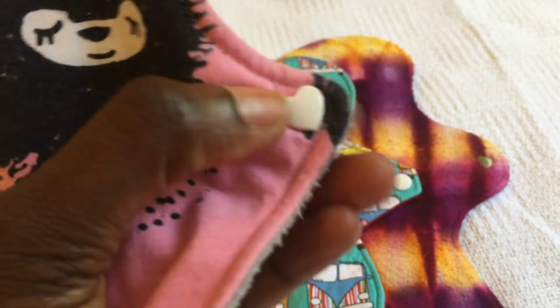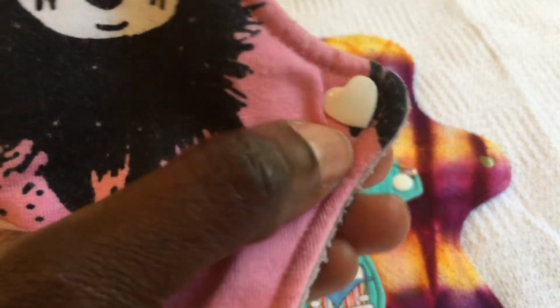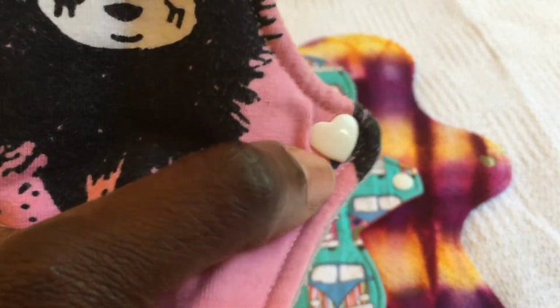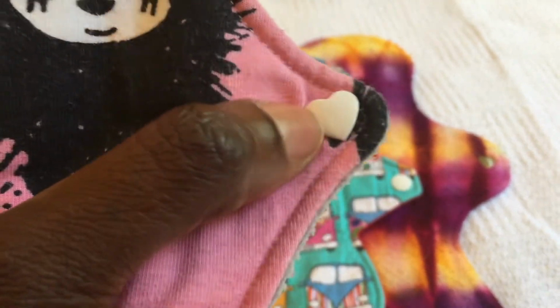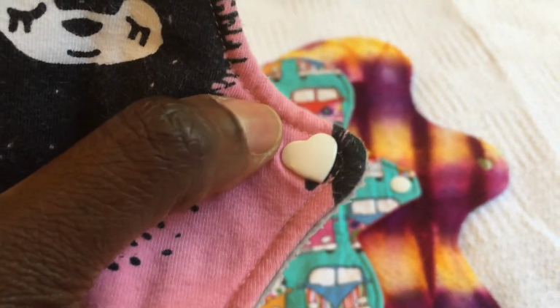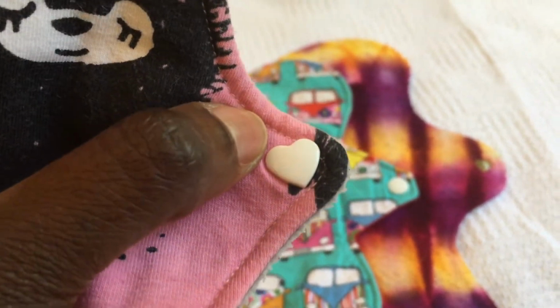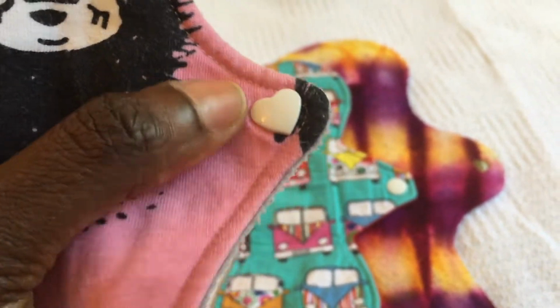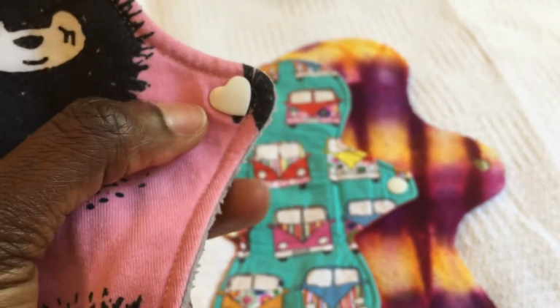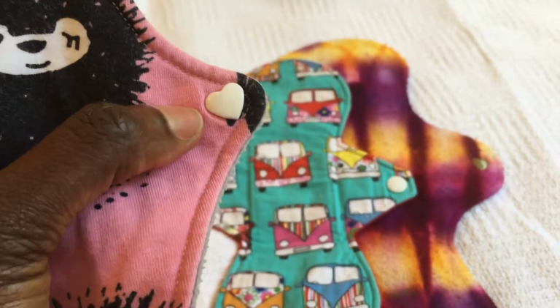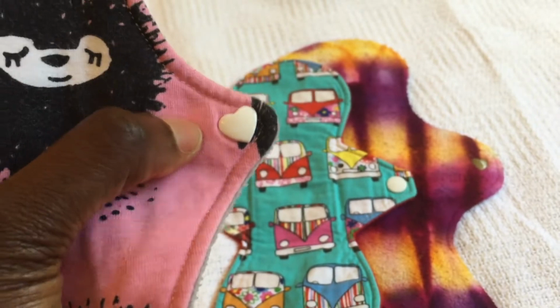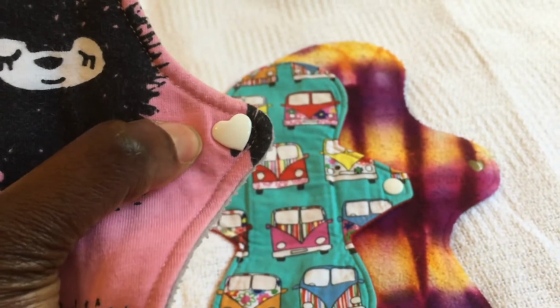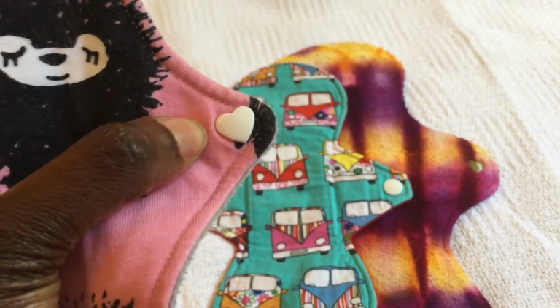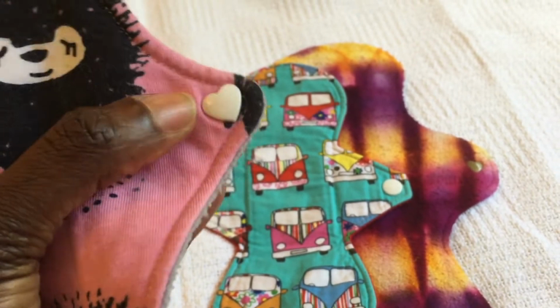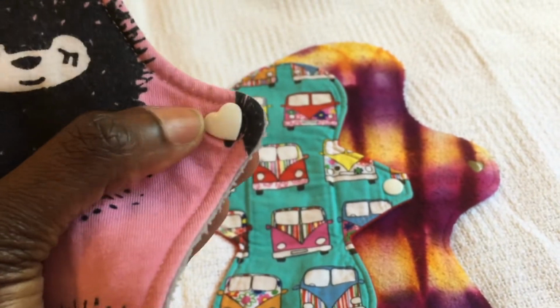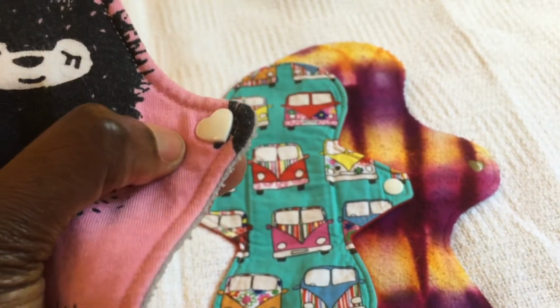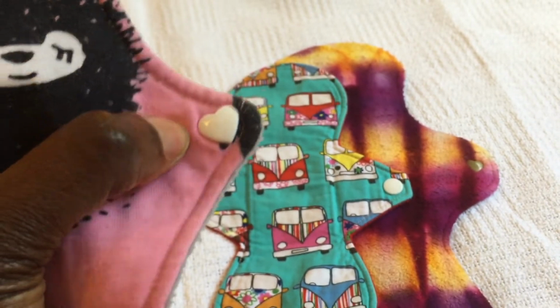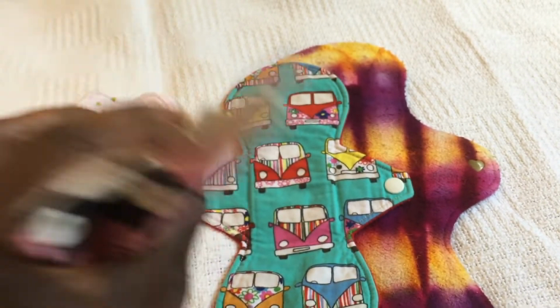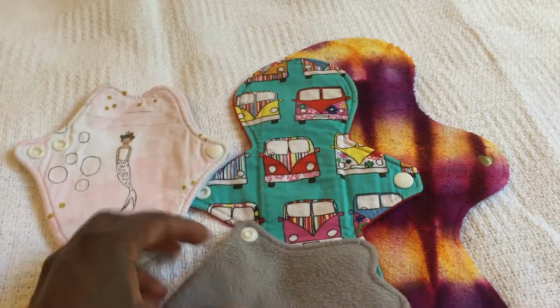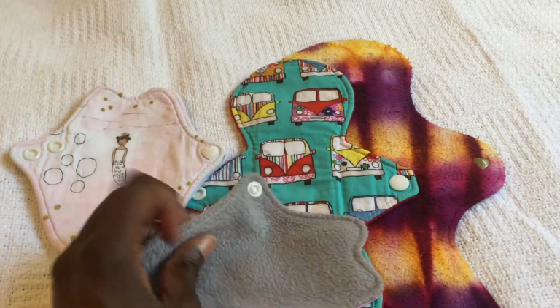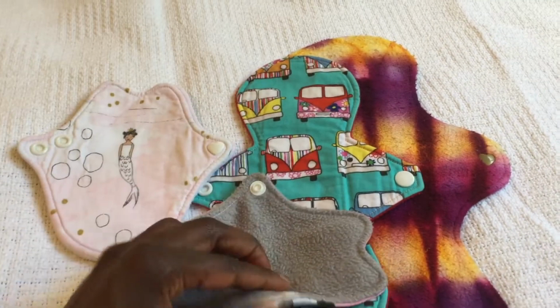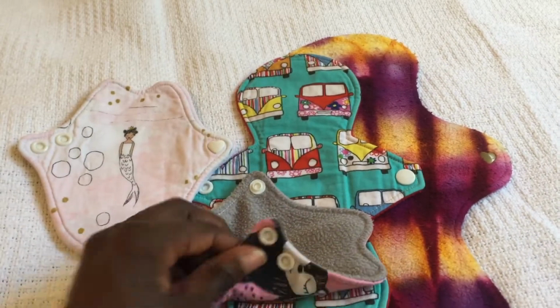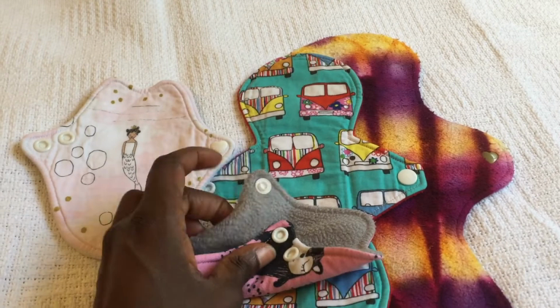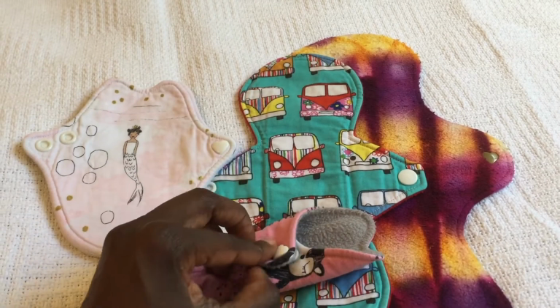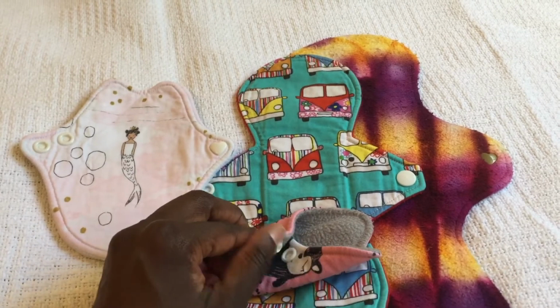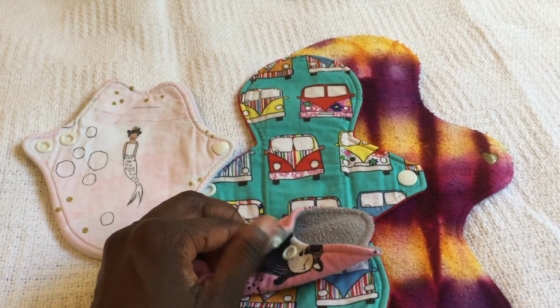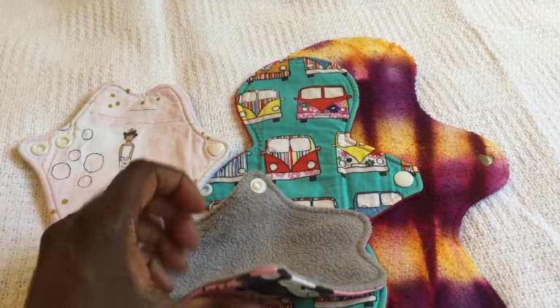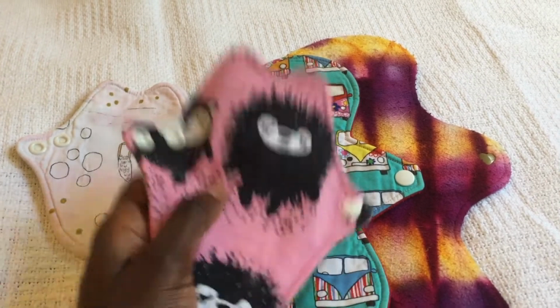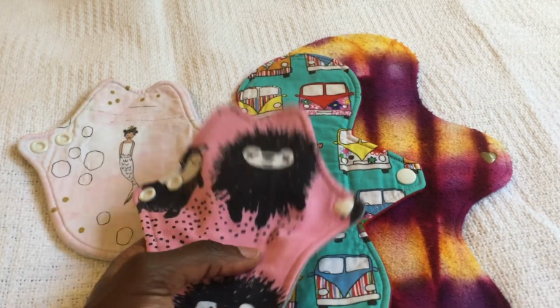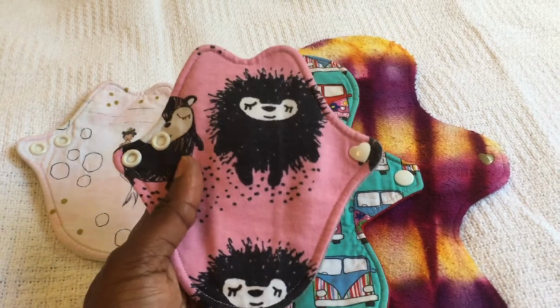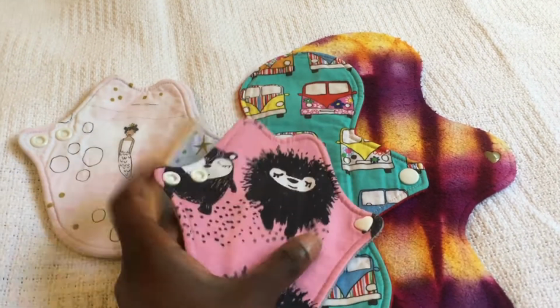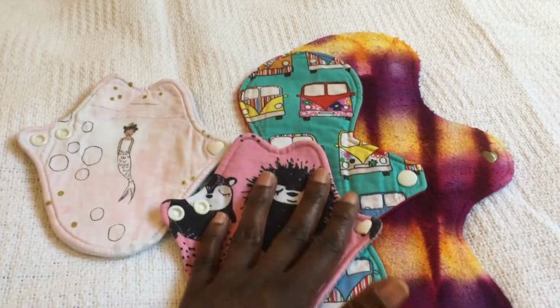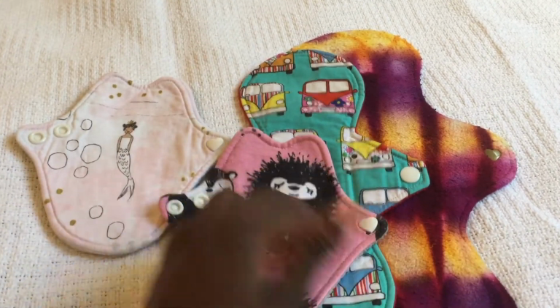I was also really pleased with her snap placement, because sometimes if somebody places a snap right up to the edge, when you snap it up you get that bunching which I don't like. So I really like these.